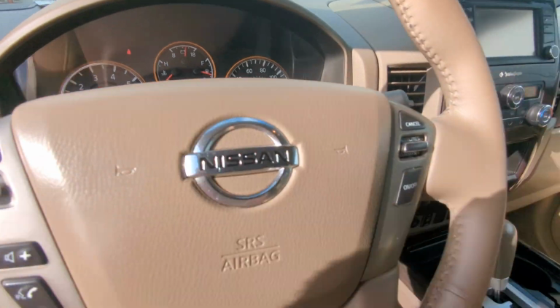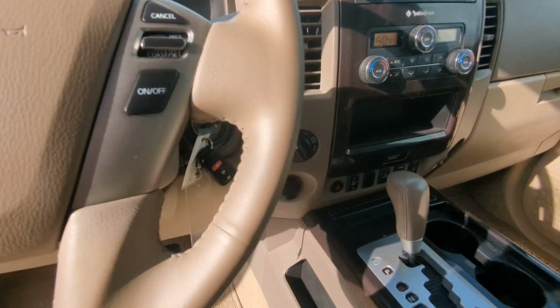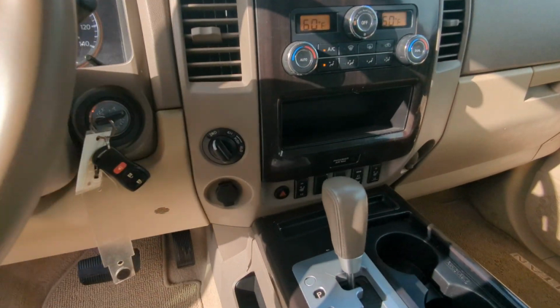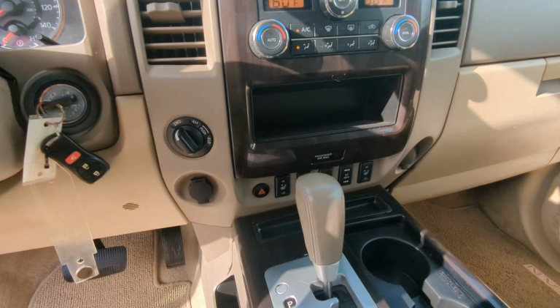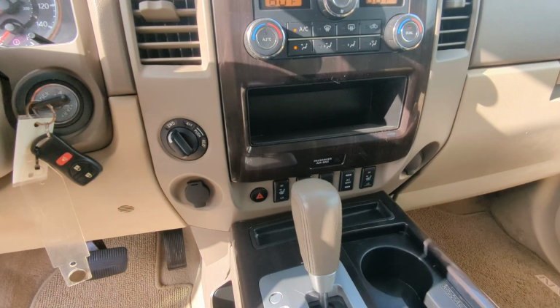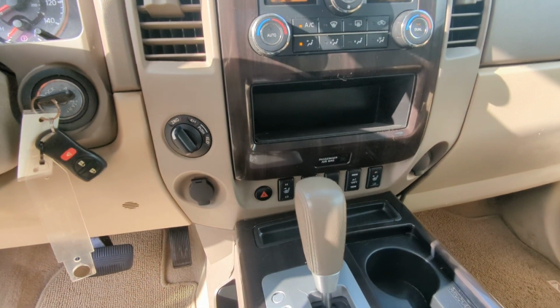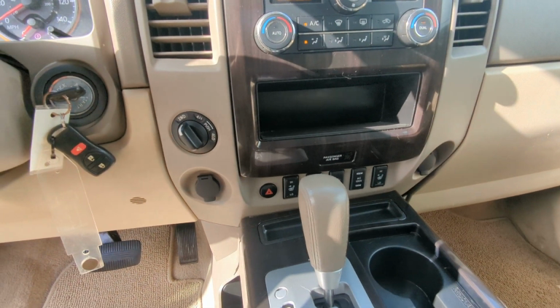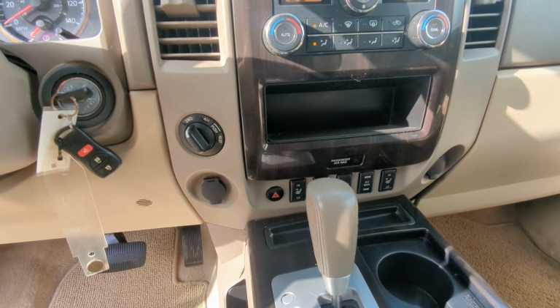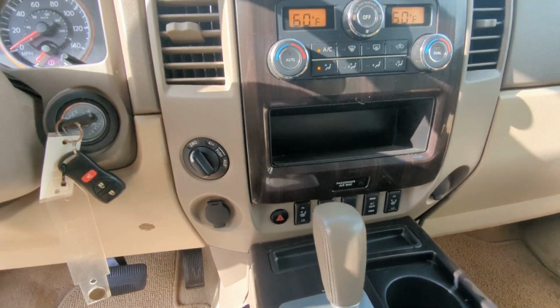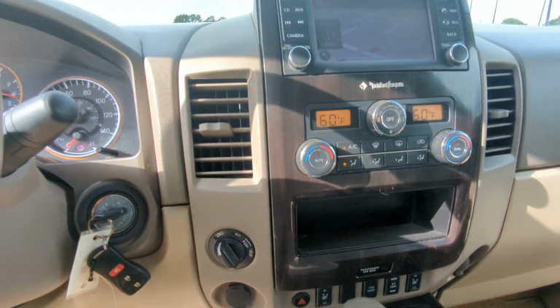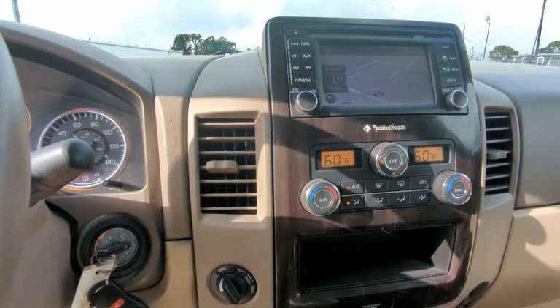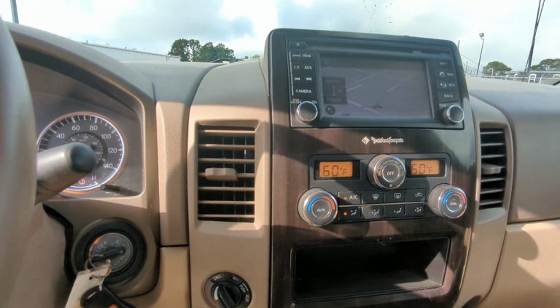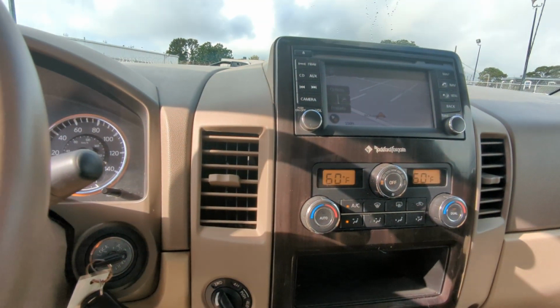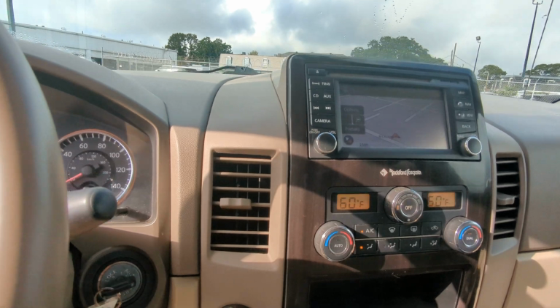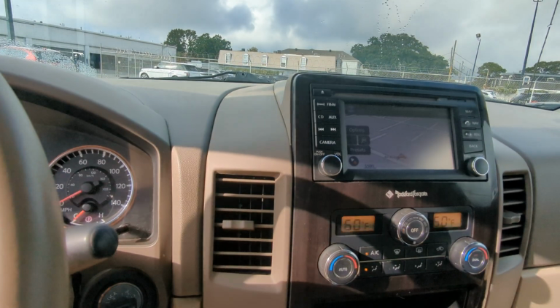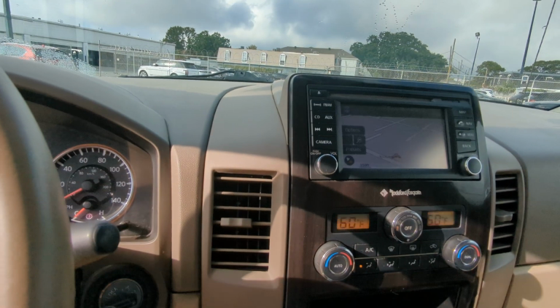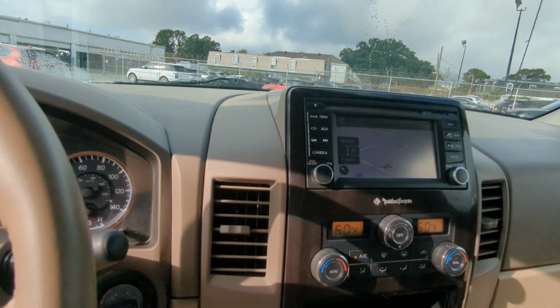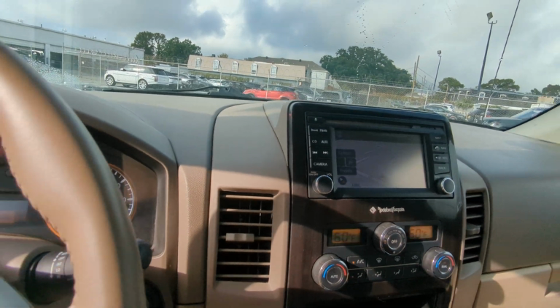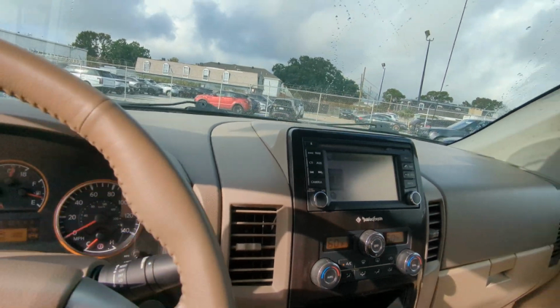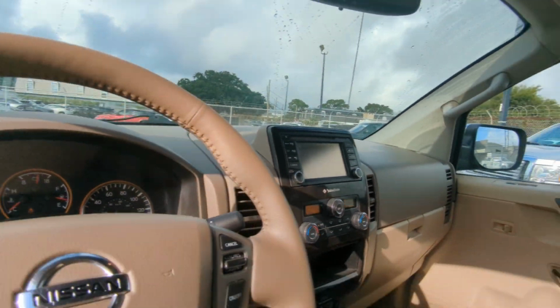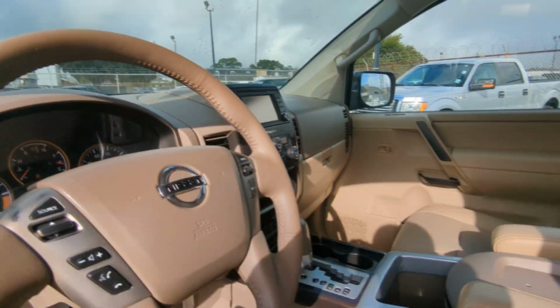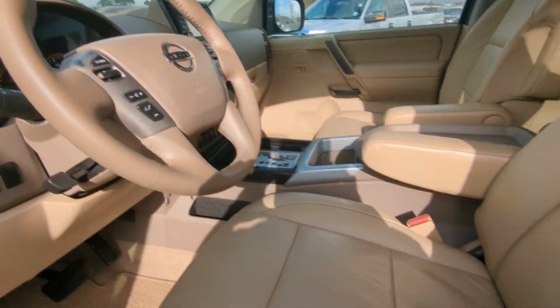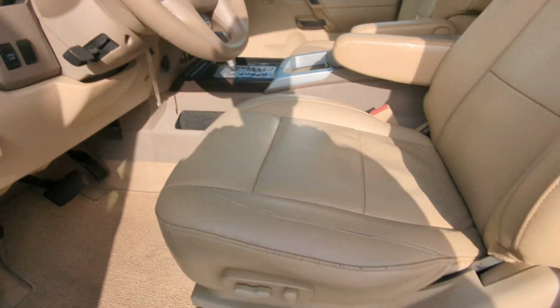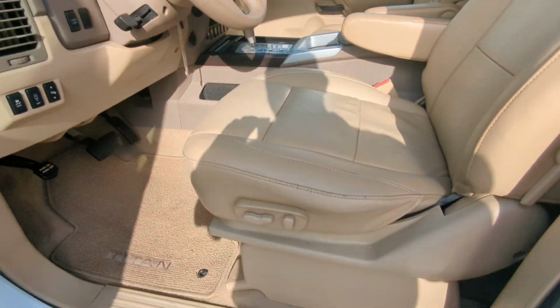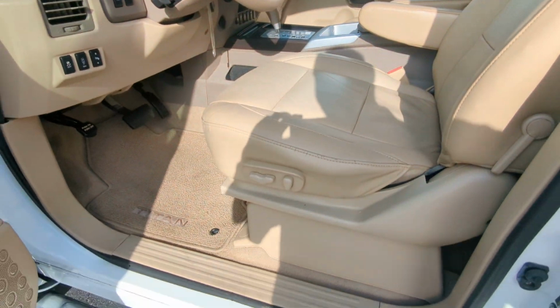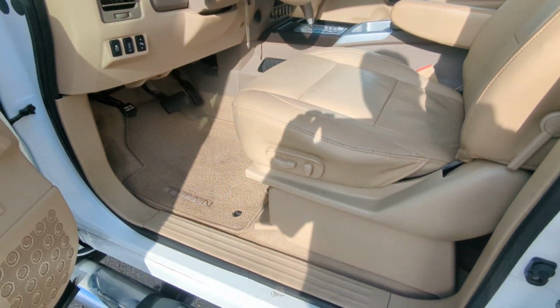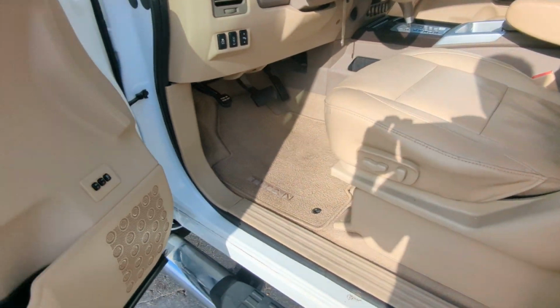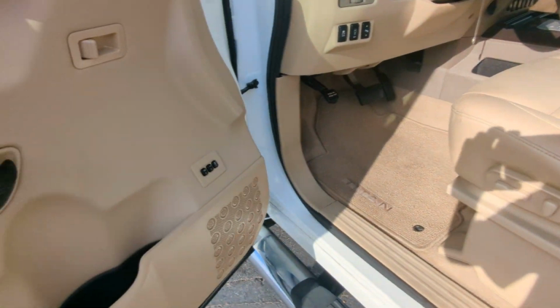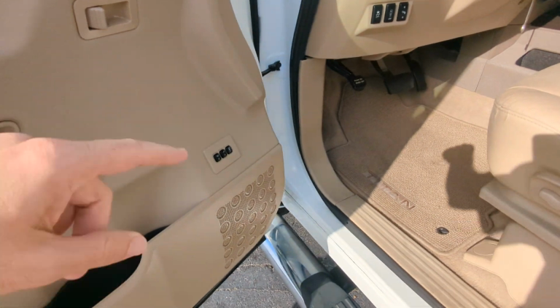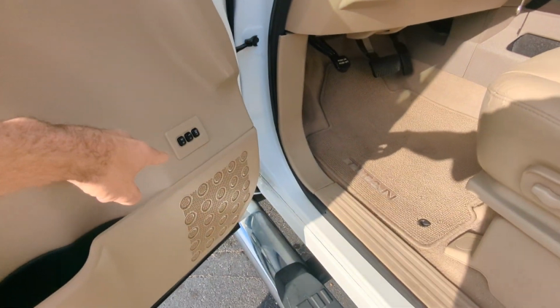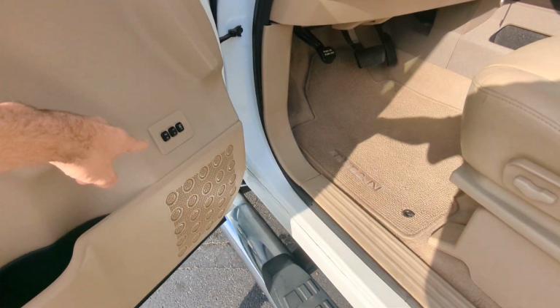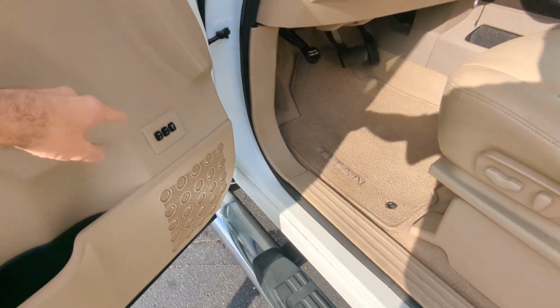This model is also going to have your heated front seats, dual zone climate control, navigation already built in, power driver seat, and memory settings for your driver seat.